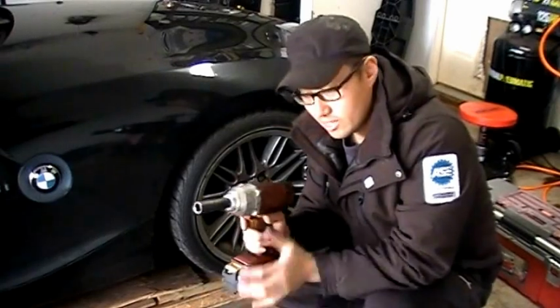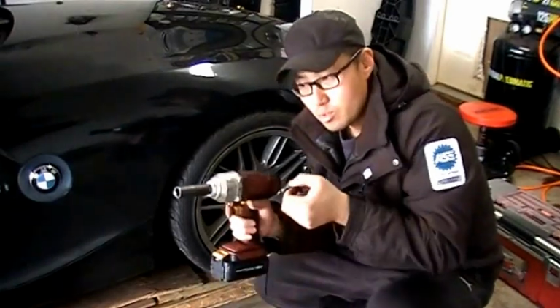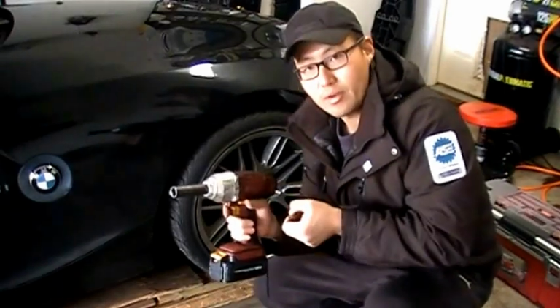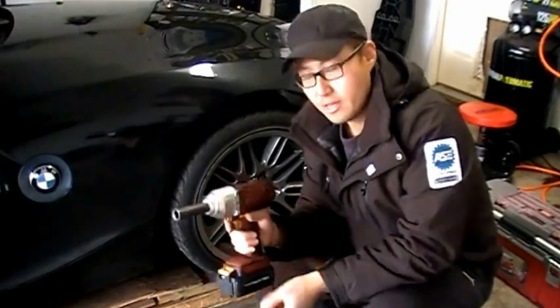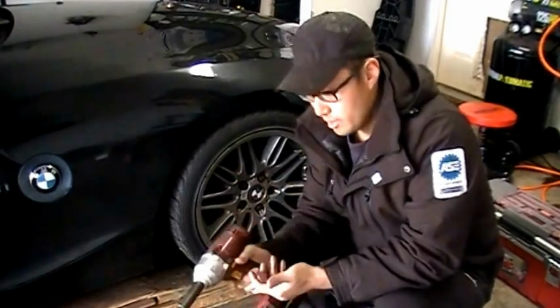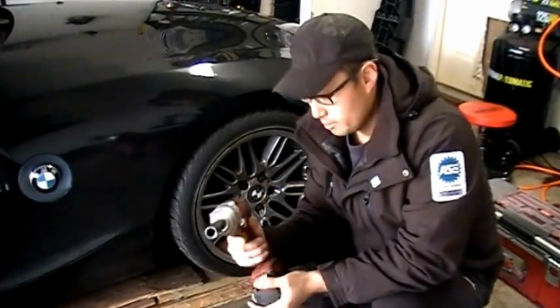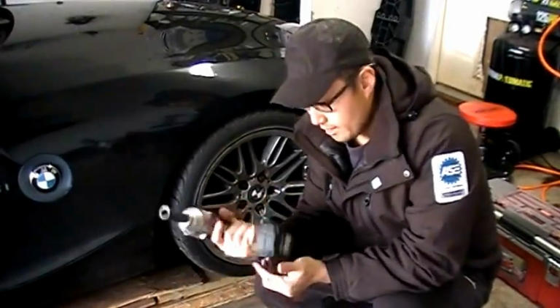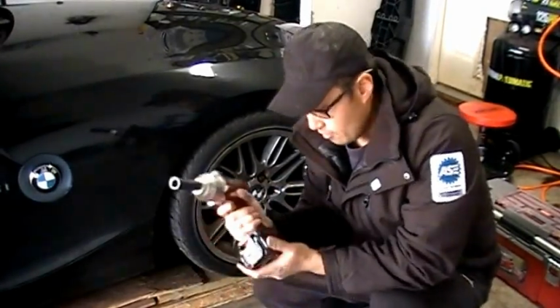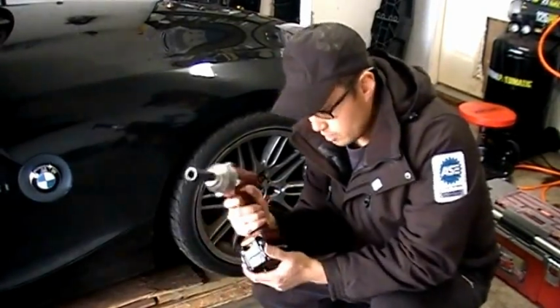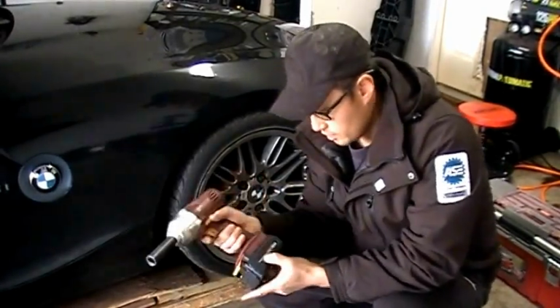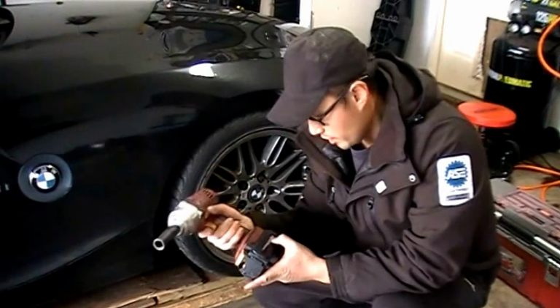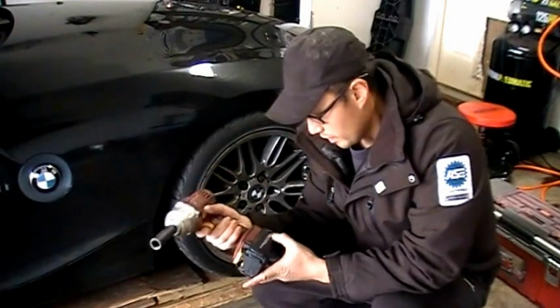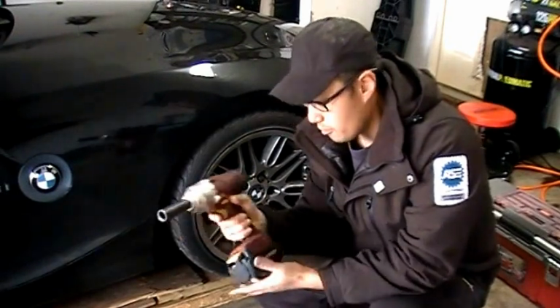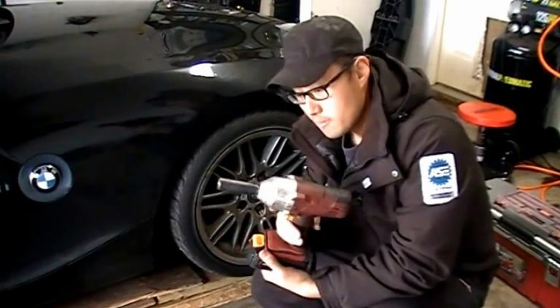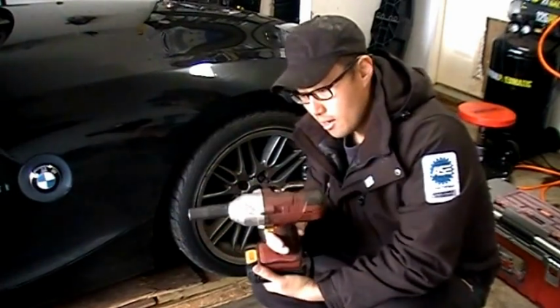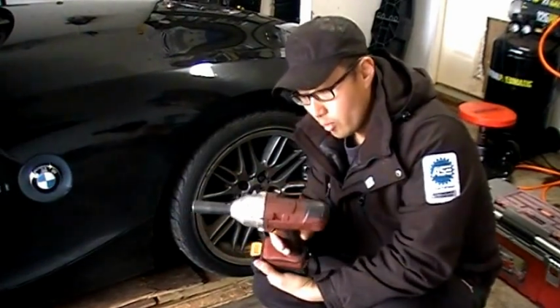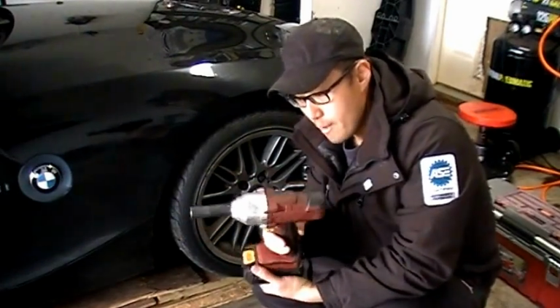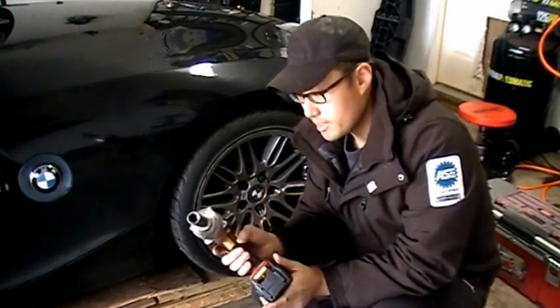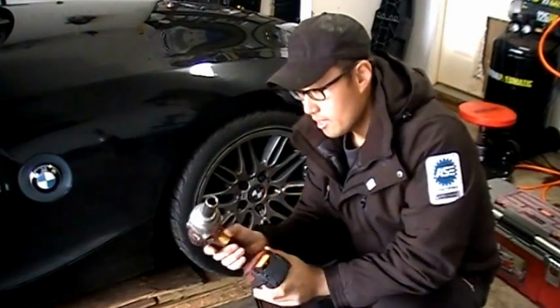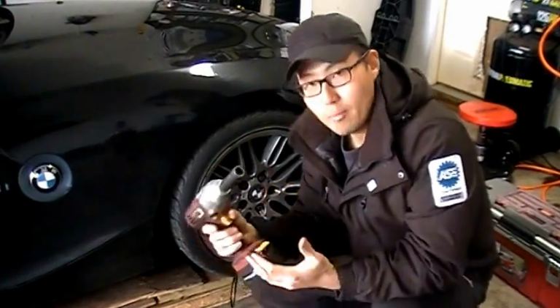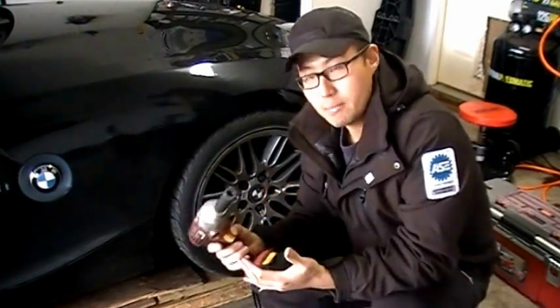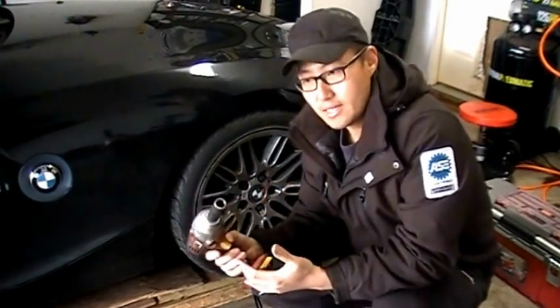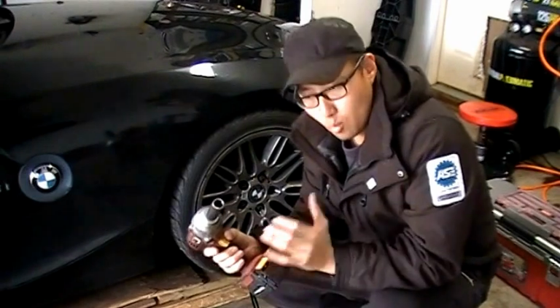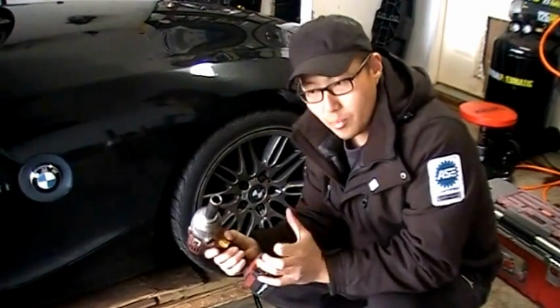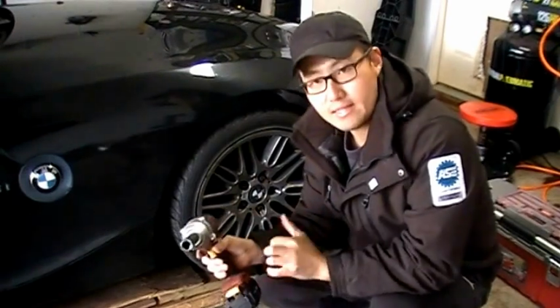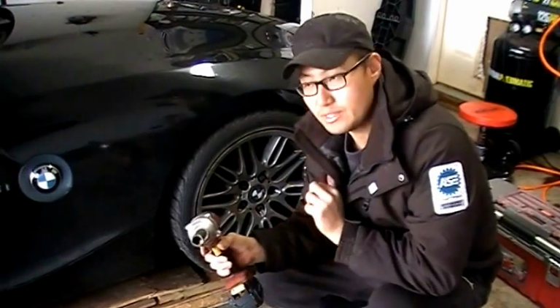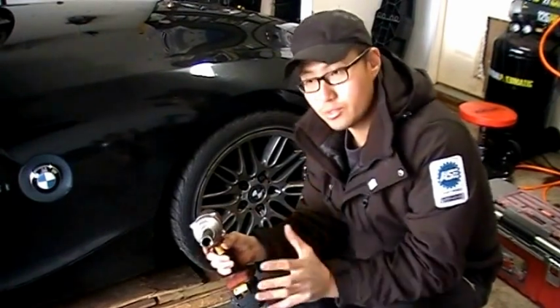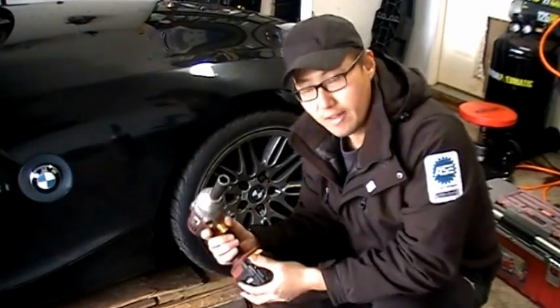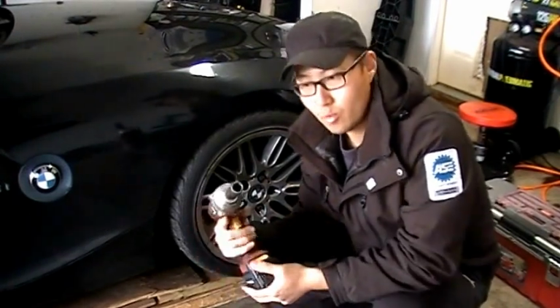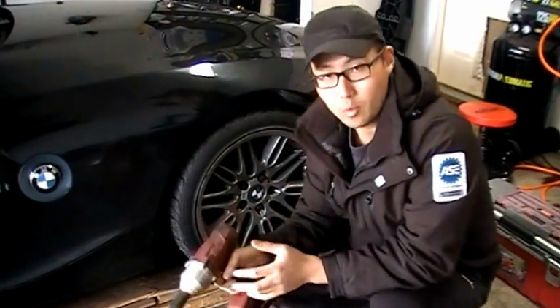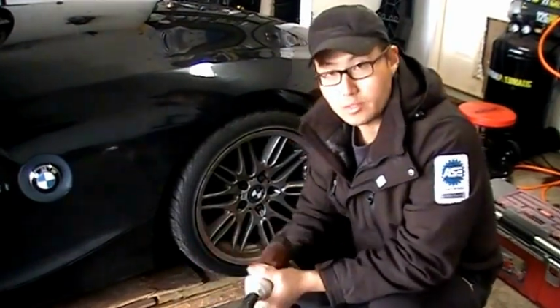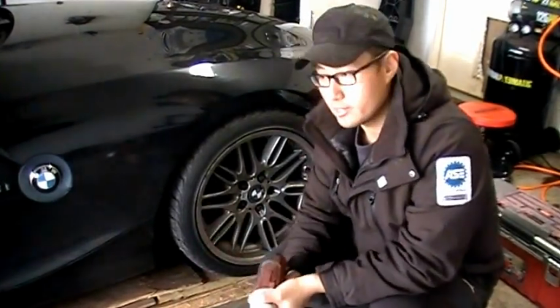I can still use a torque wrench at the end to tighten it up. So that's my review of this tool — the Chicago Electric 18 volt cordless impact wrench. Don't make the same mistake I did and get the corded one. That thing is useless. I've actually sold that for $20 on Craigslist.